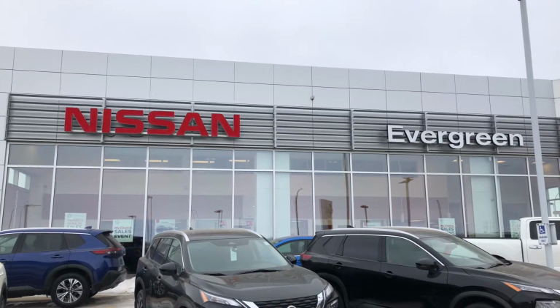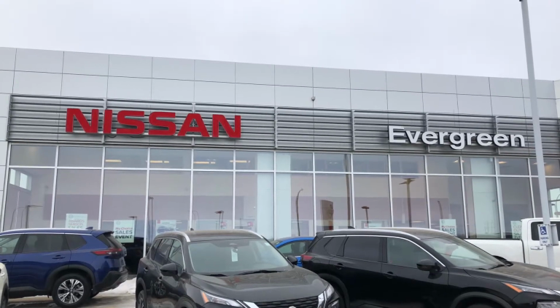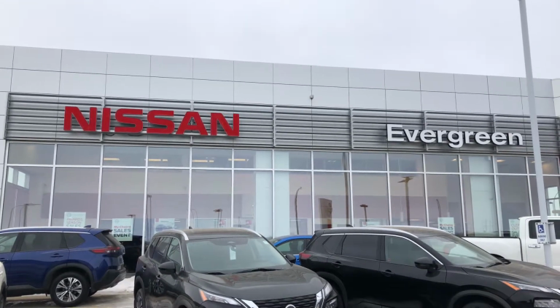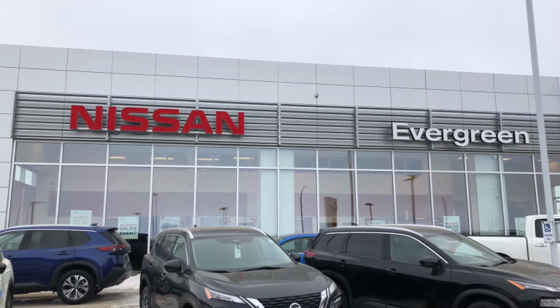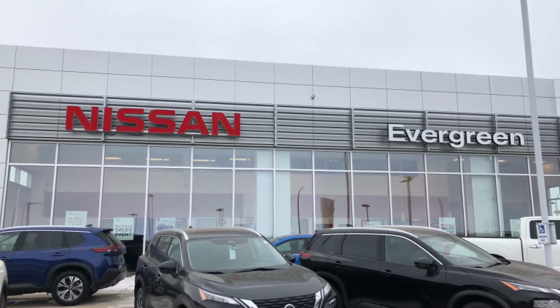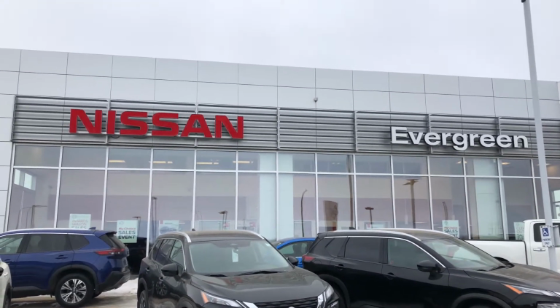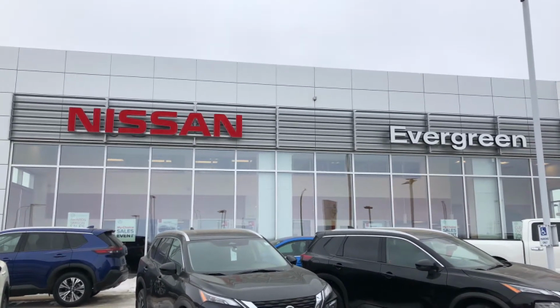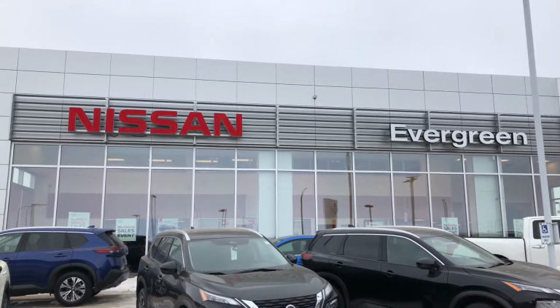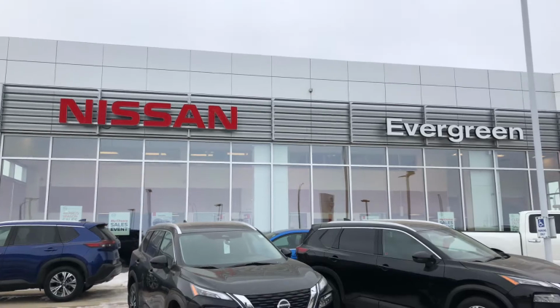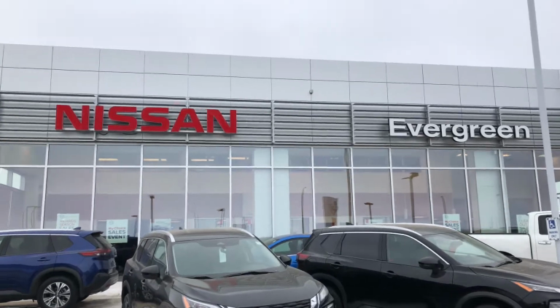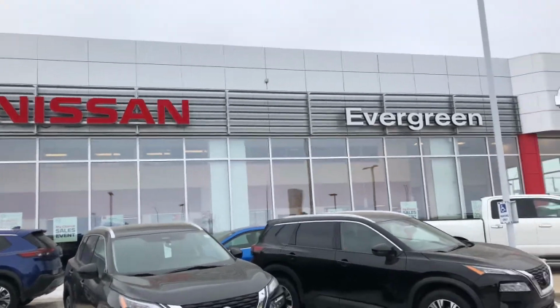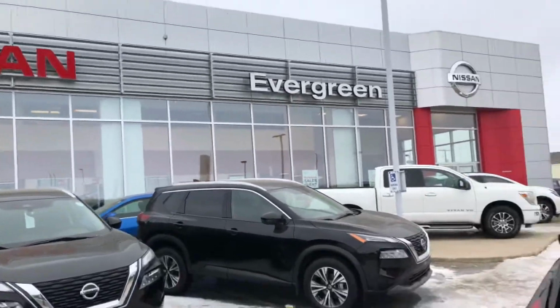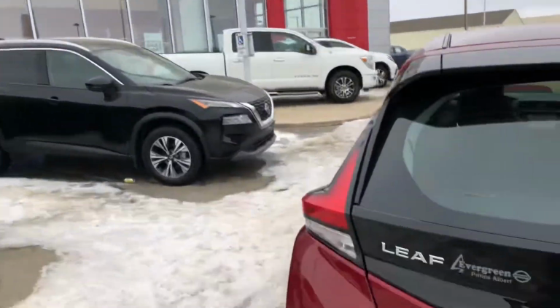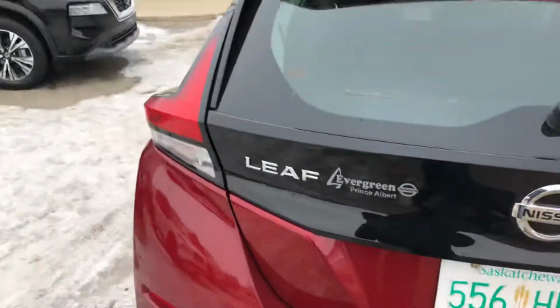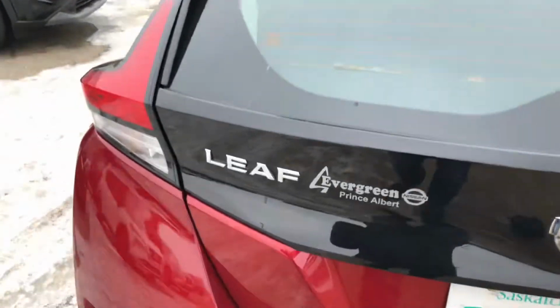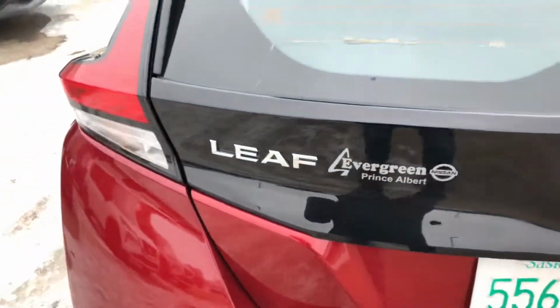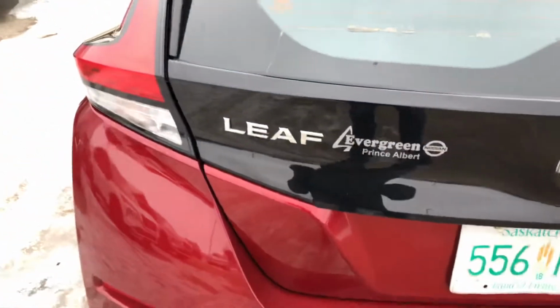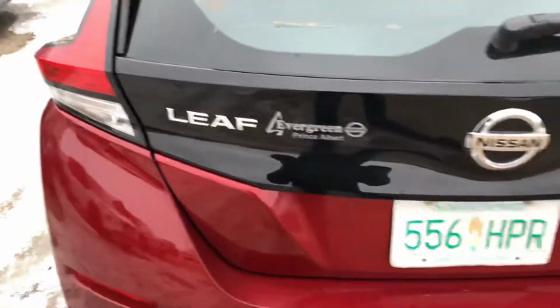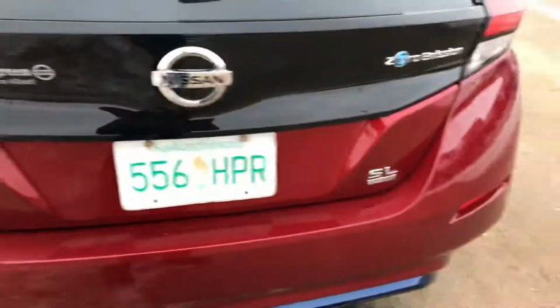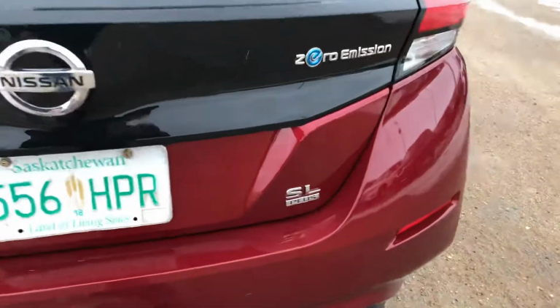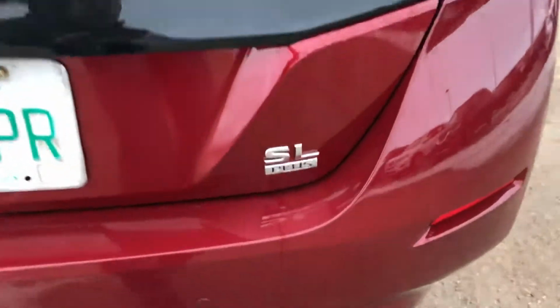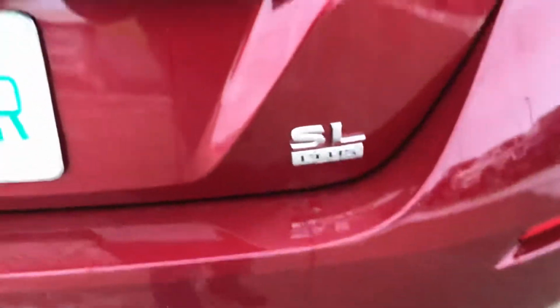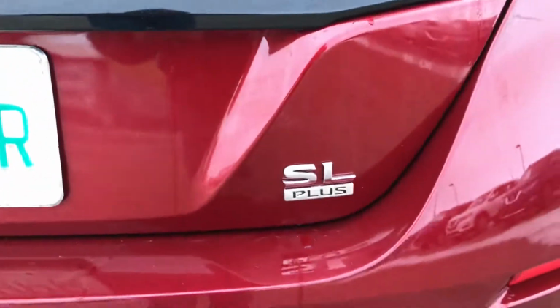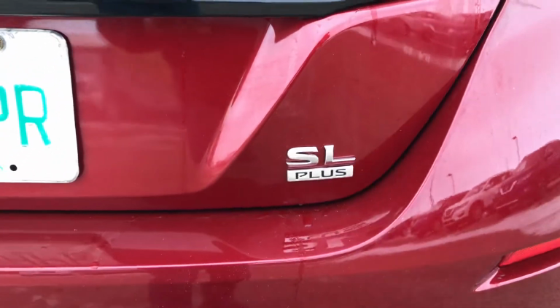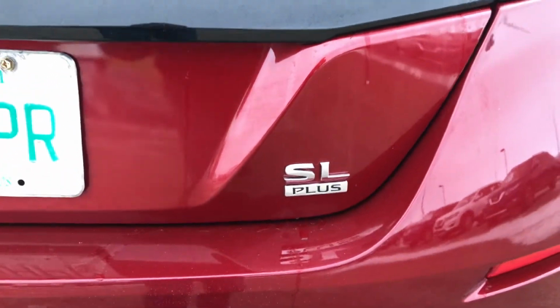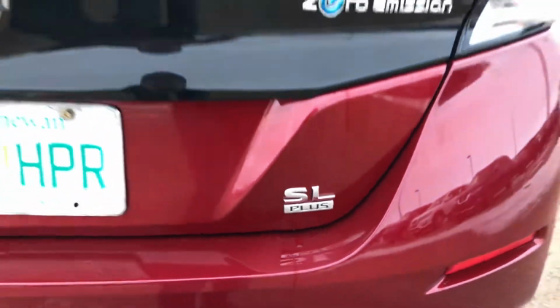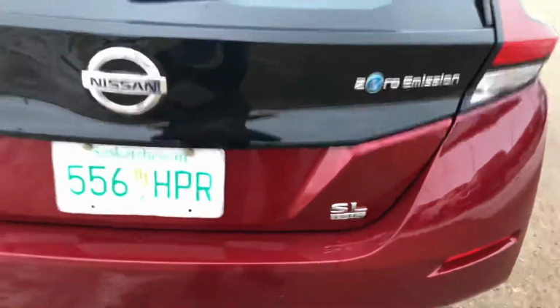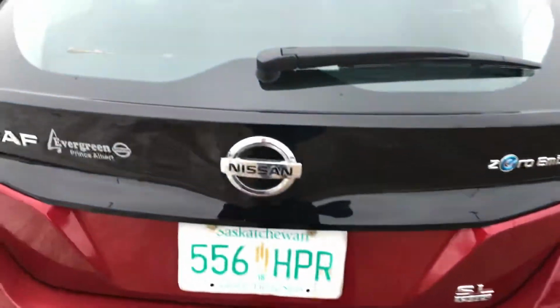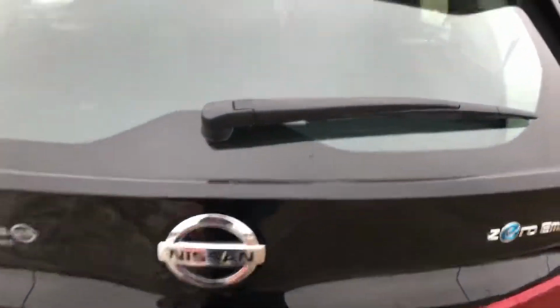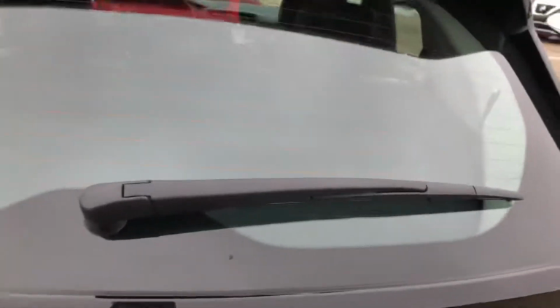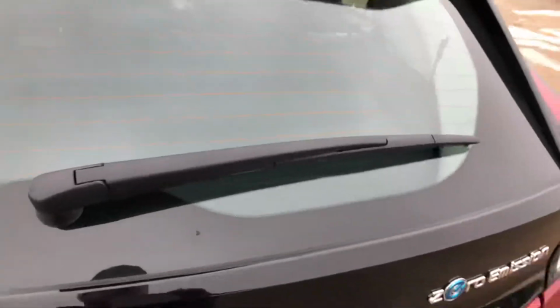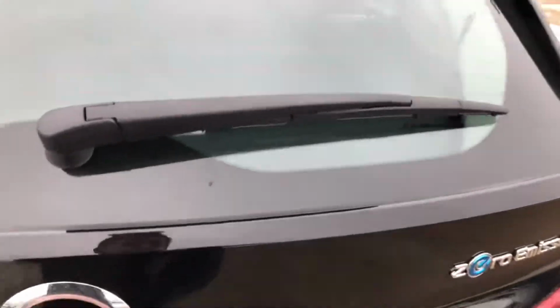Hi everybody, this is Jason Kirkshank with SaskEV and I'm at Evergreen Nissan in Prince Albert, Saskatchewan with the Nissan LEAF Plus version. This is the one with the larger battery pack, so it's got 363 kilometers of range.